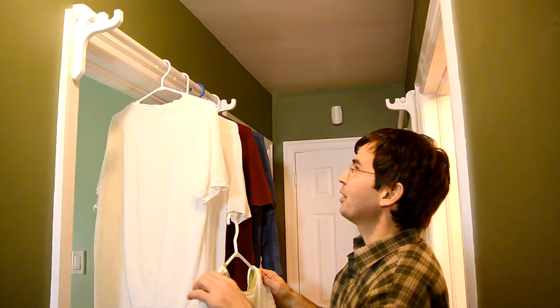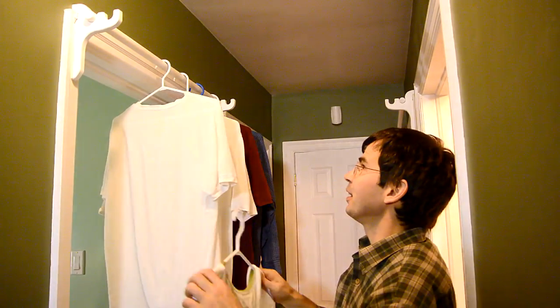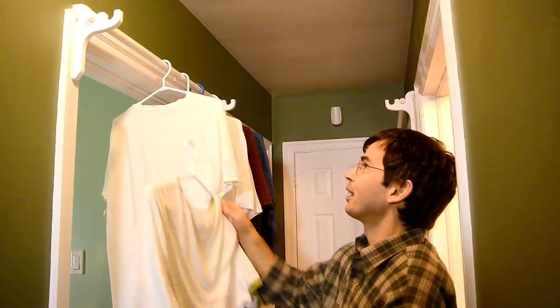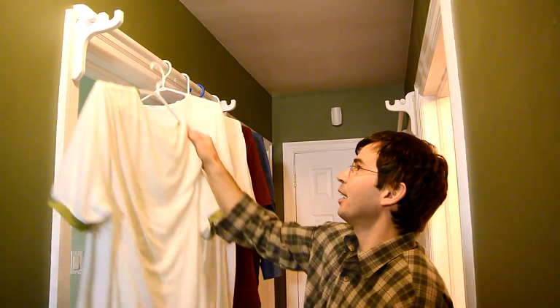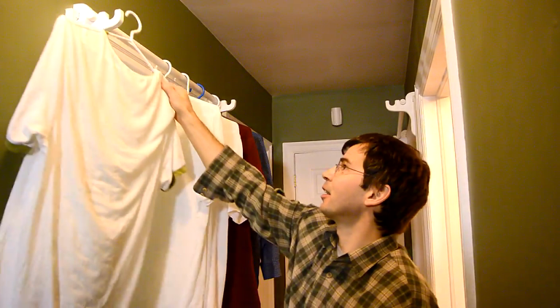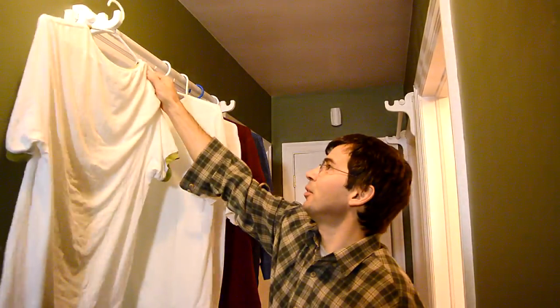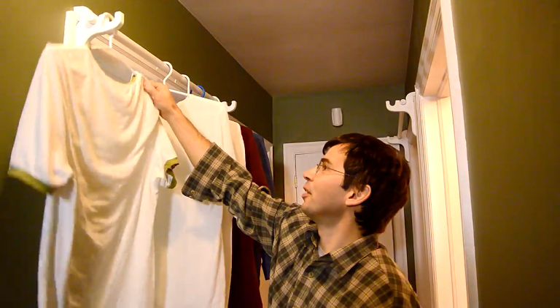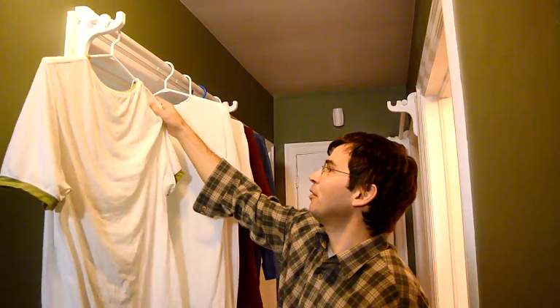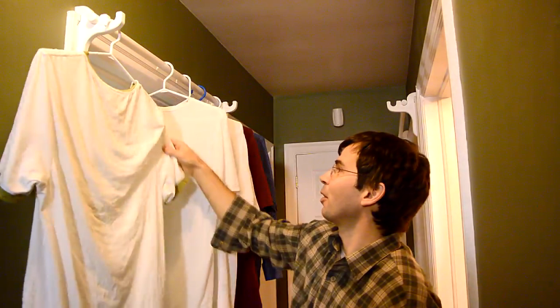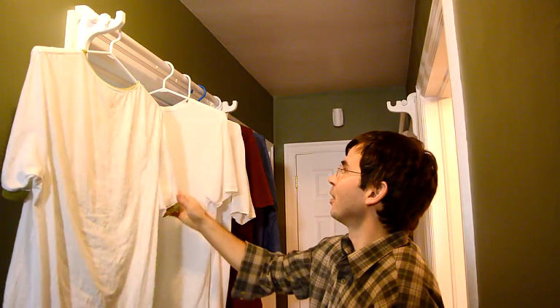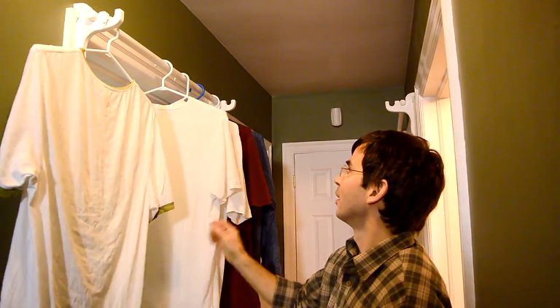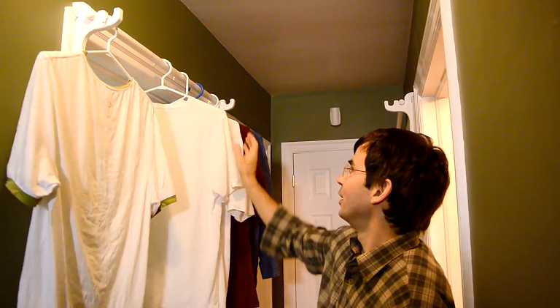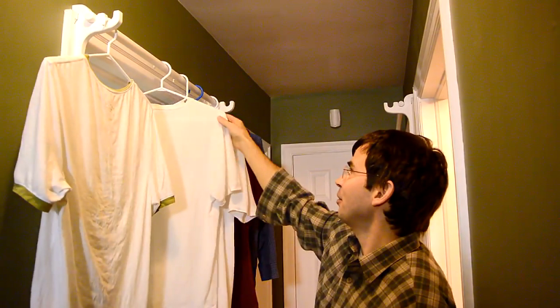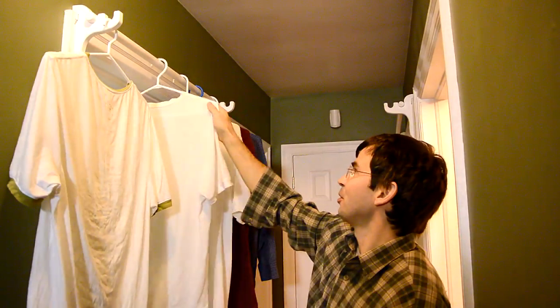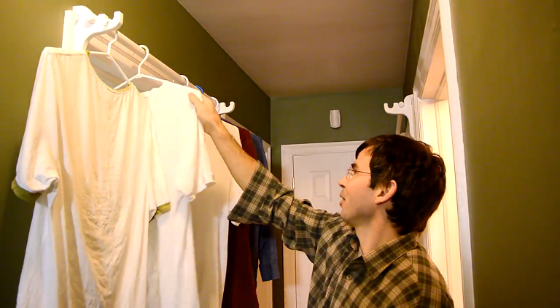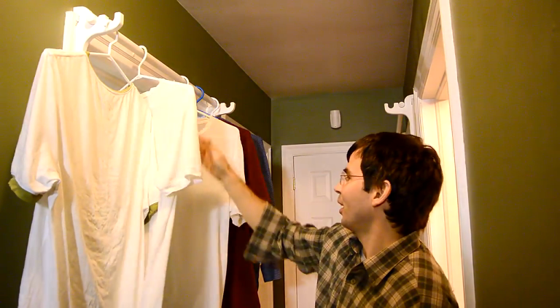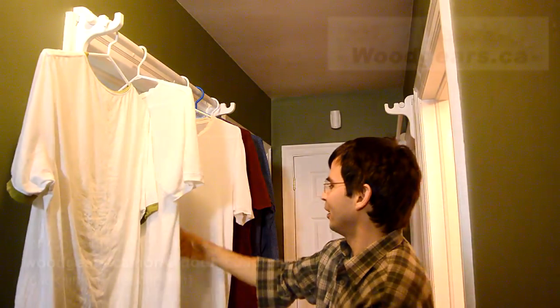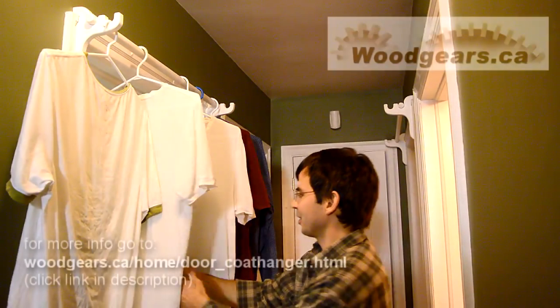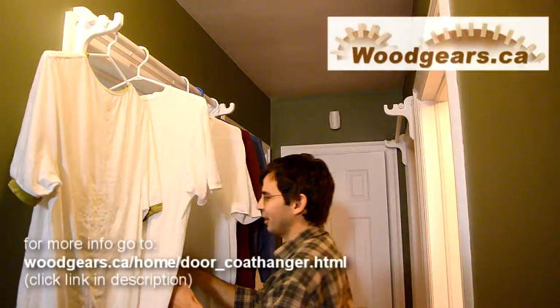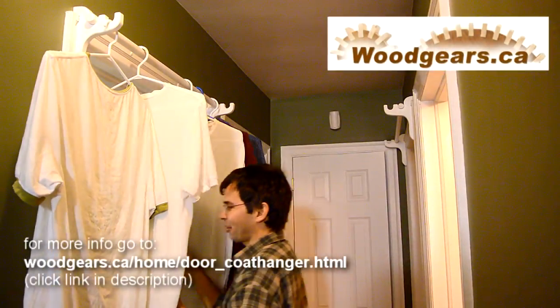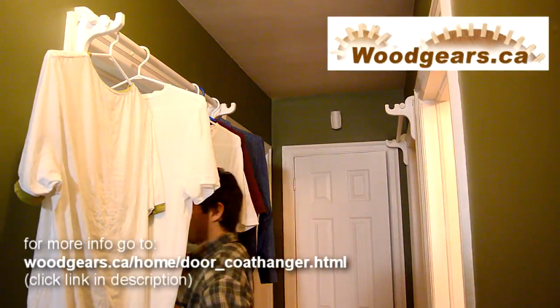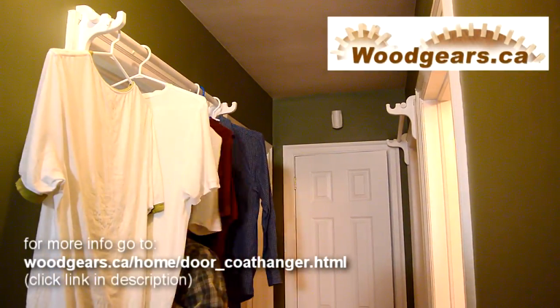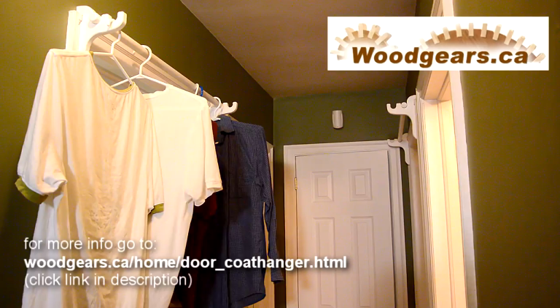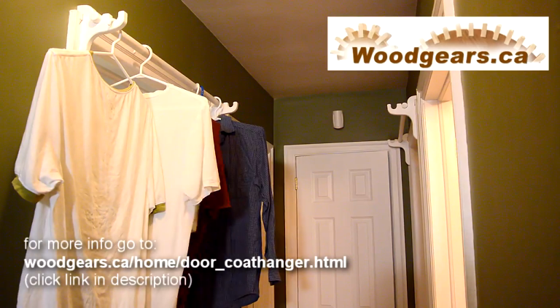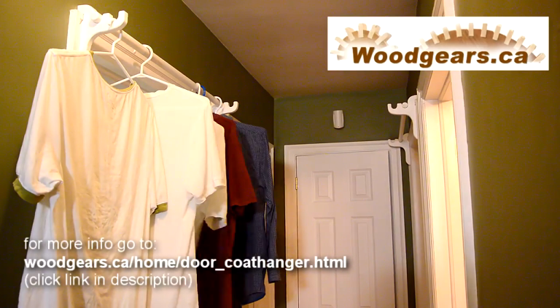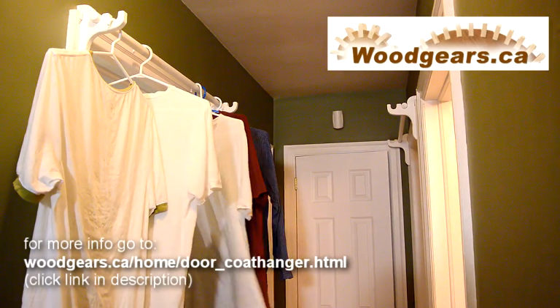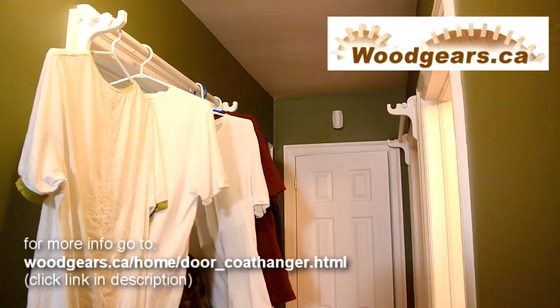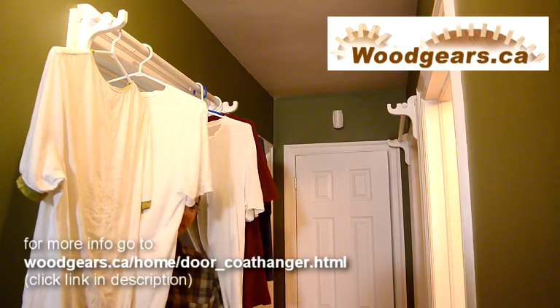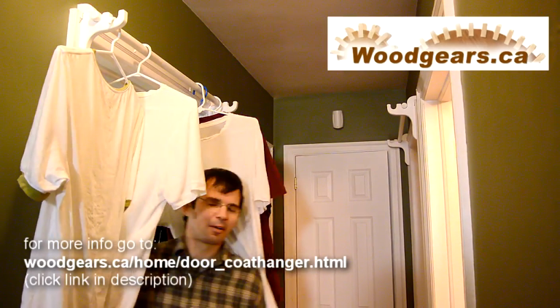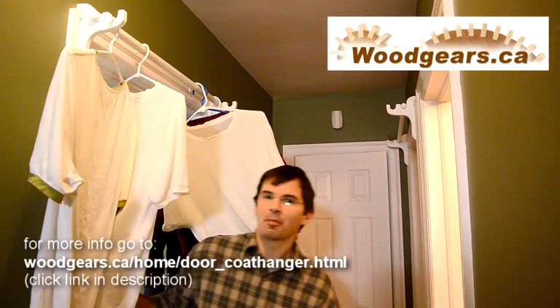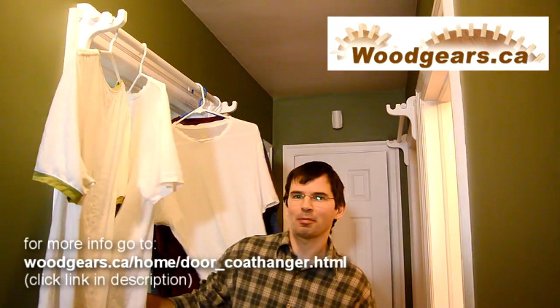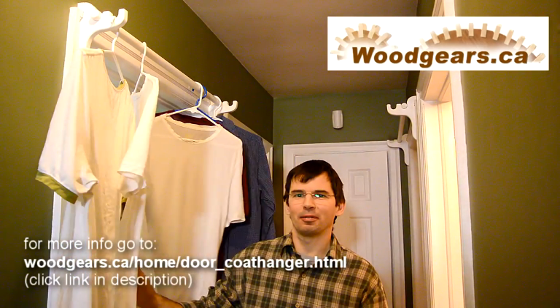With this thing, I can hang the clothes on the main floor and I don't have to use the dryer, and I can still get through here not too badly. Problem solved.